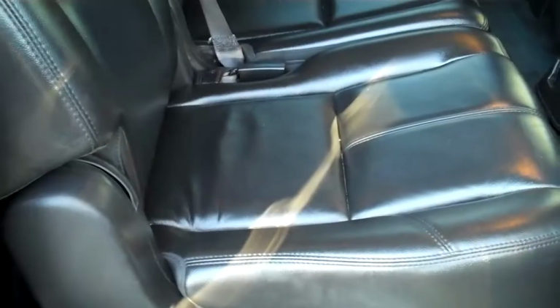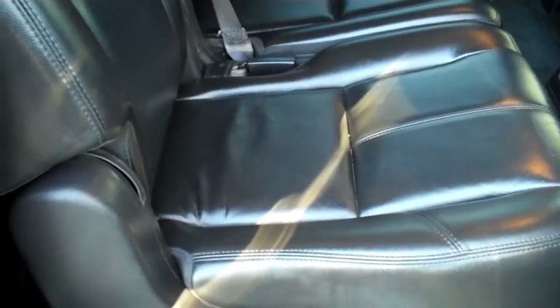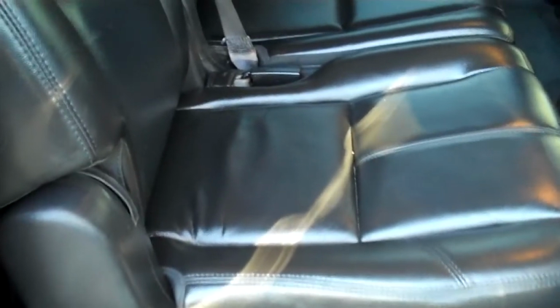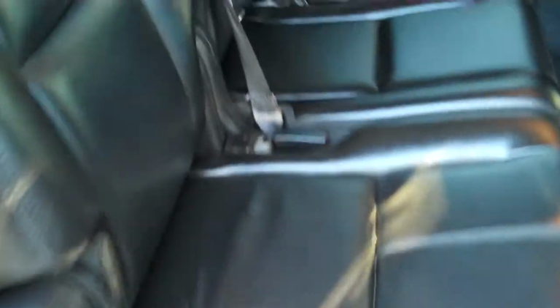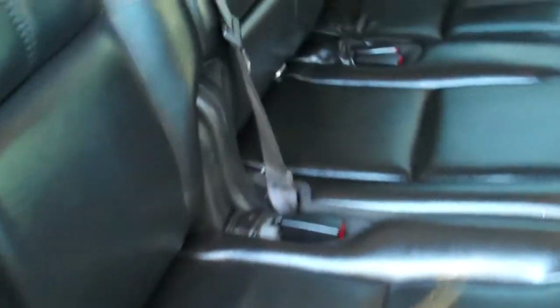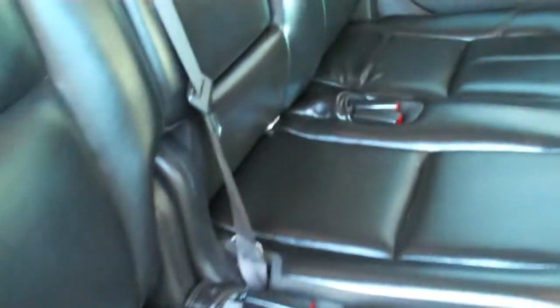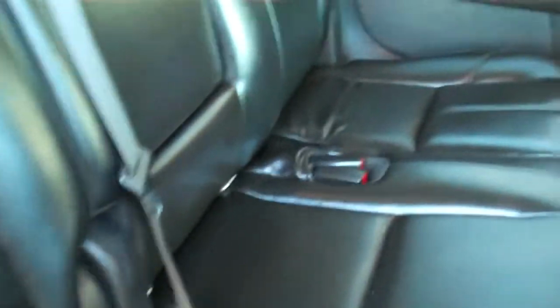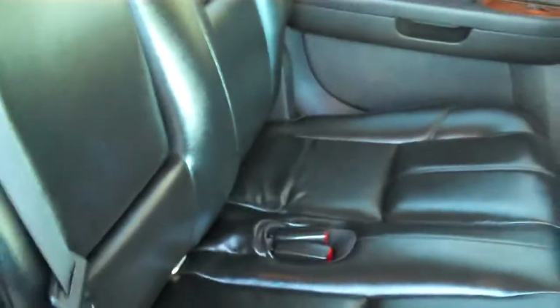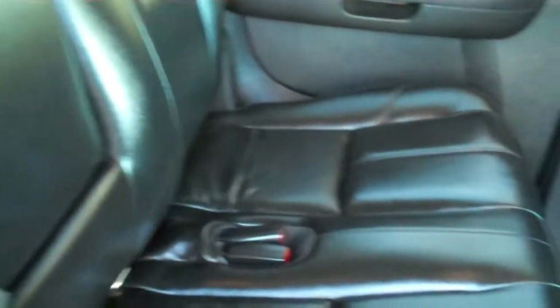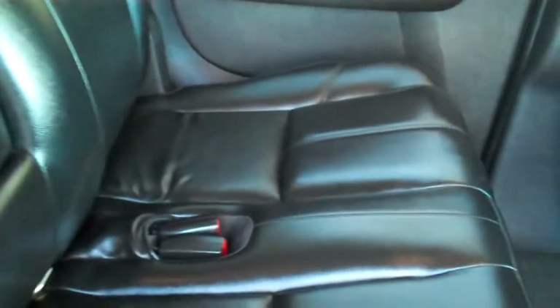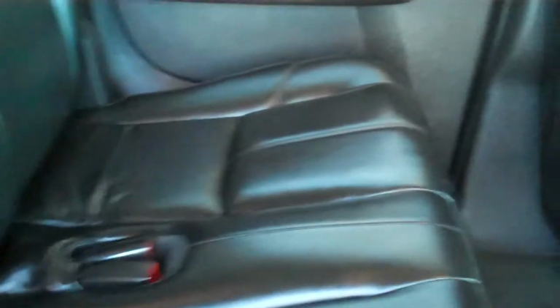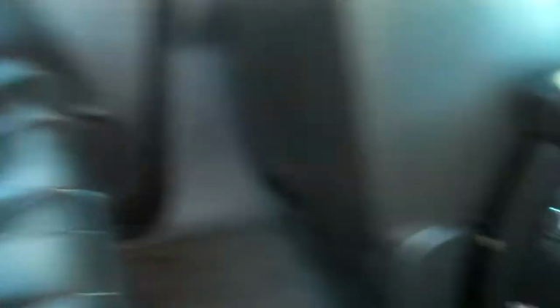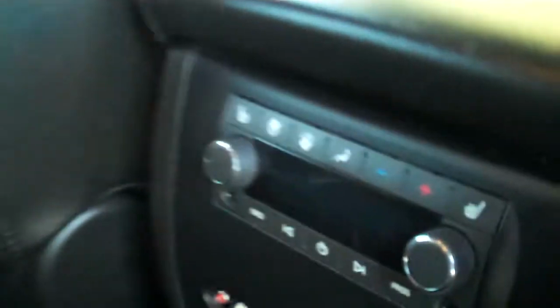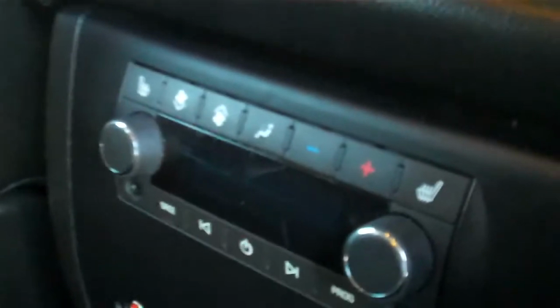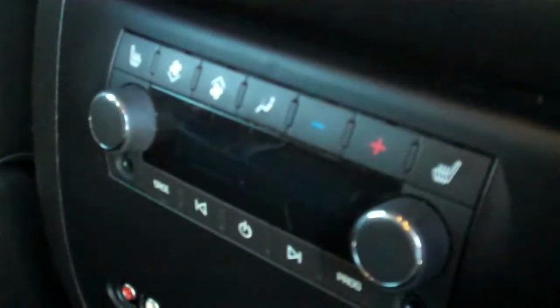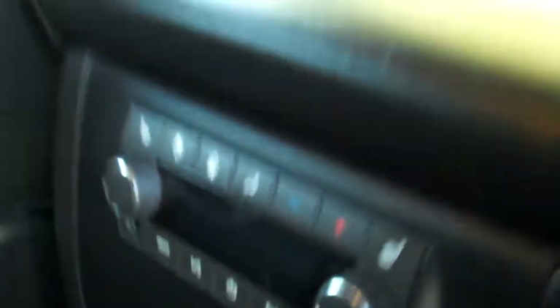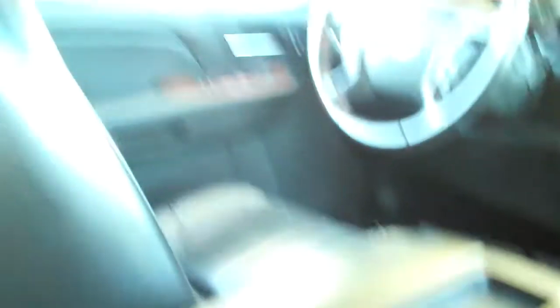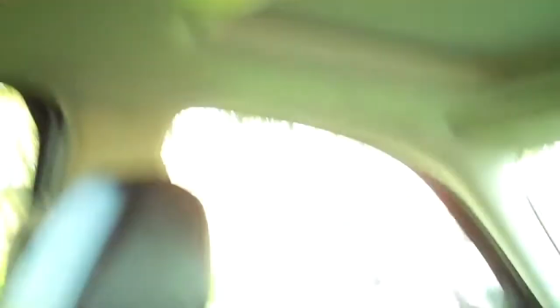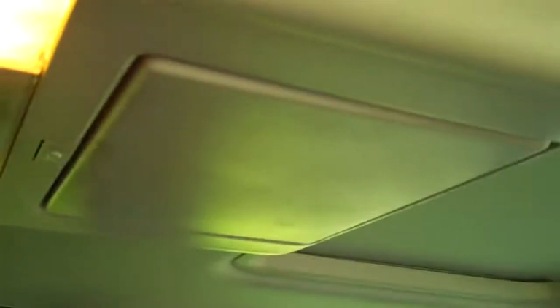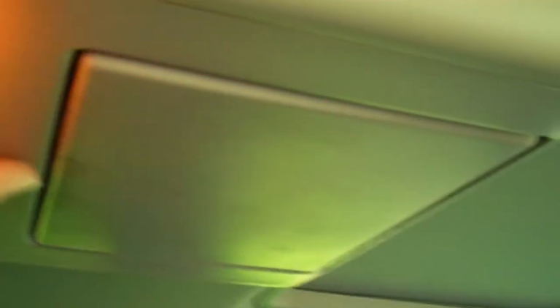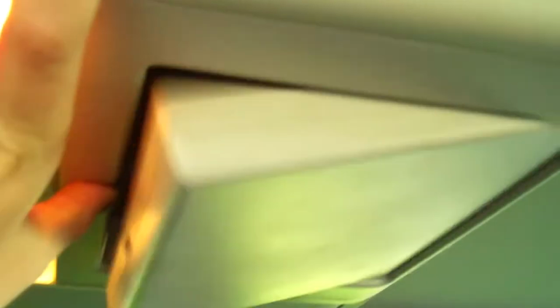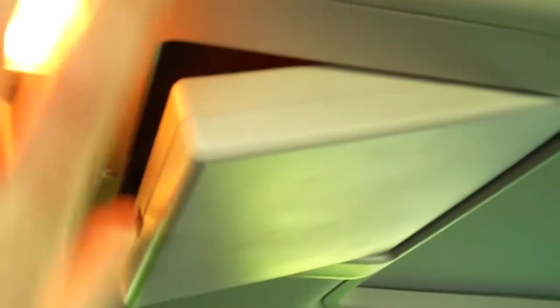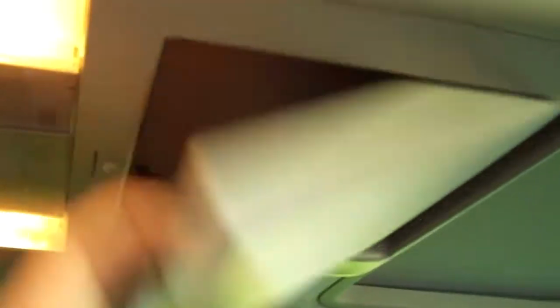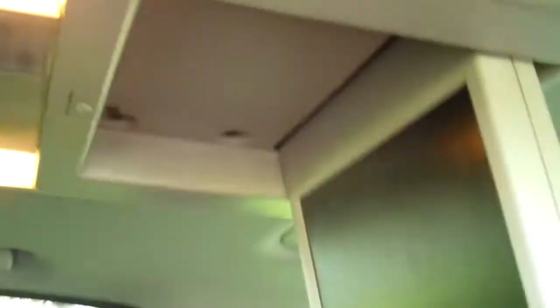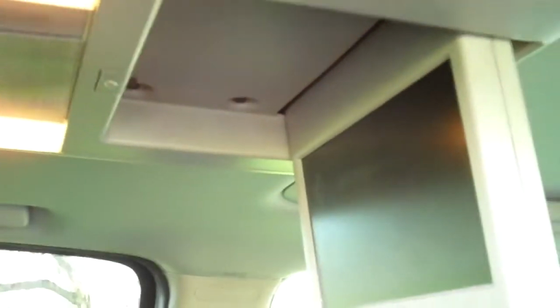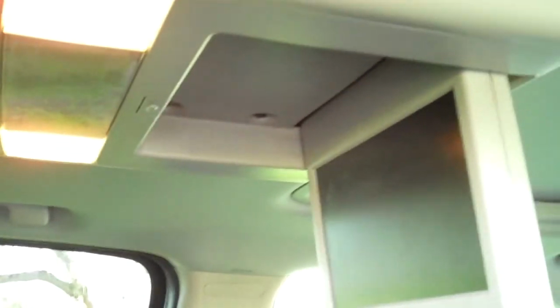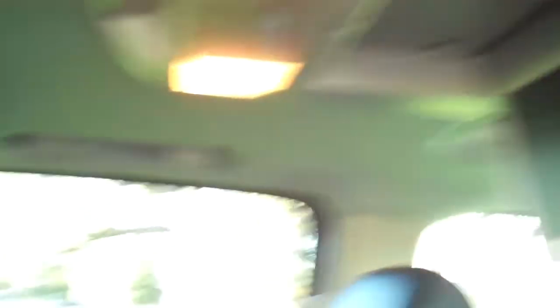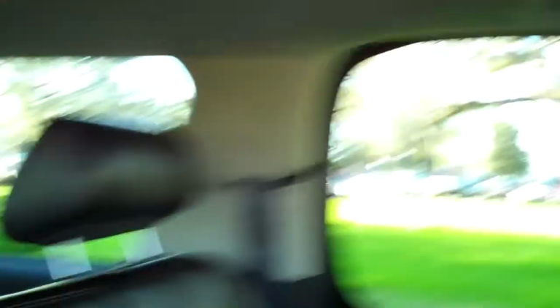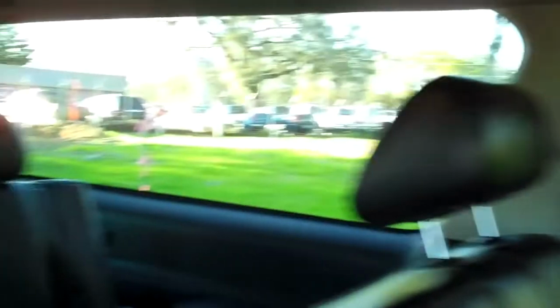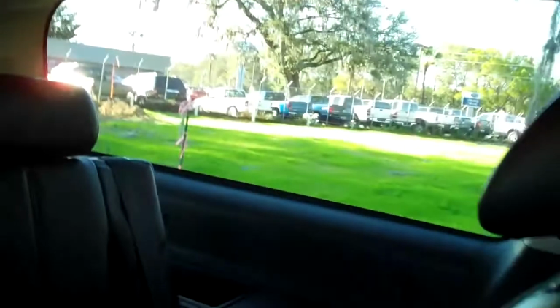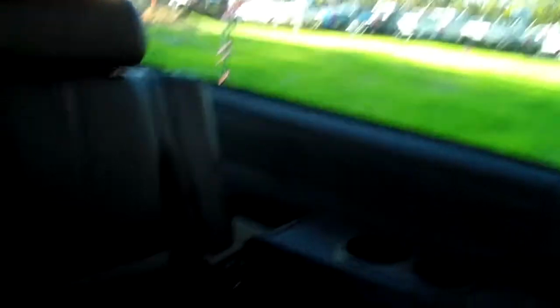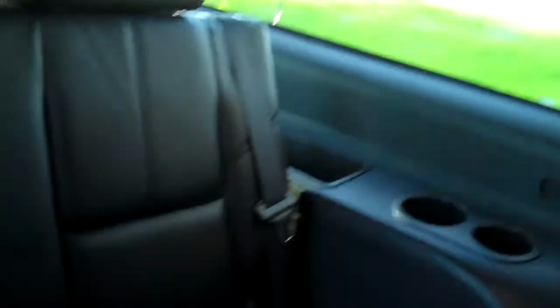Here's a look at your second row of seating and this is also heated like your front seats. Your controls for that are right here. You also have a drop down DVD player. And there's your third row.